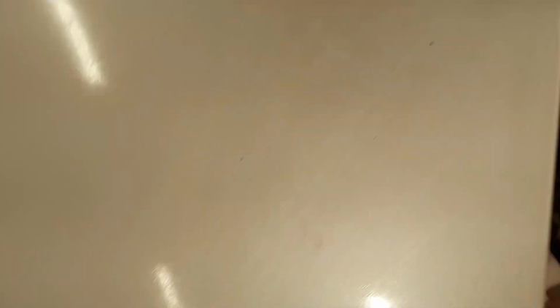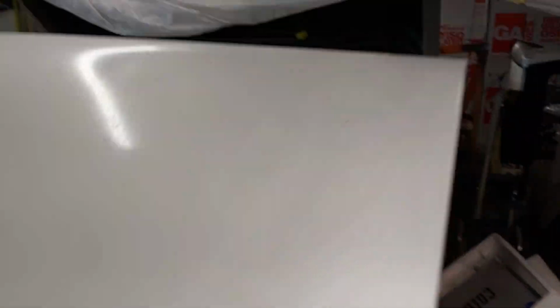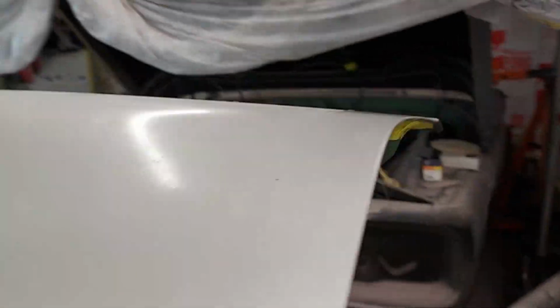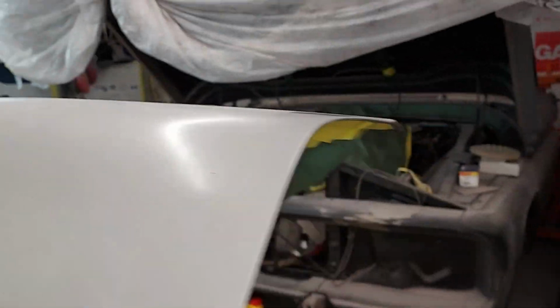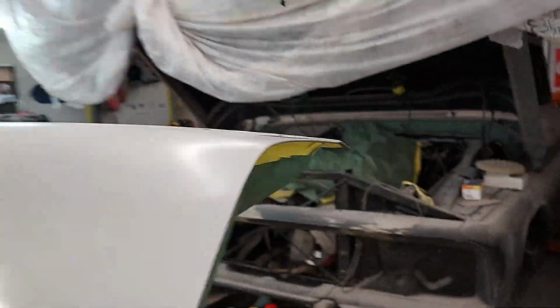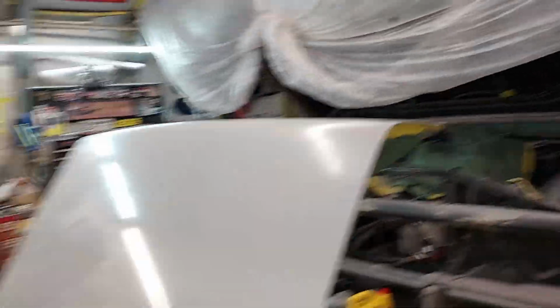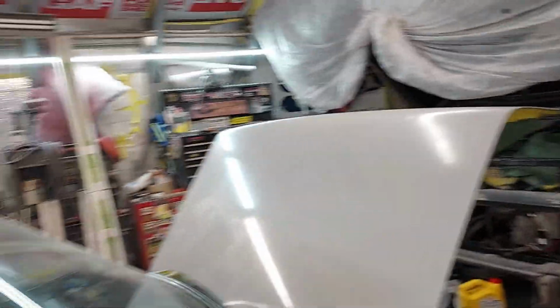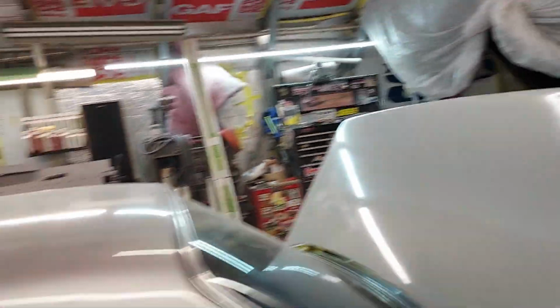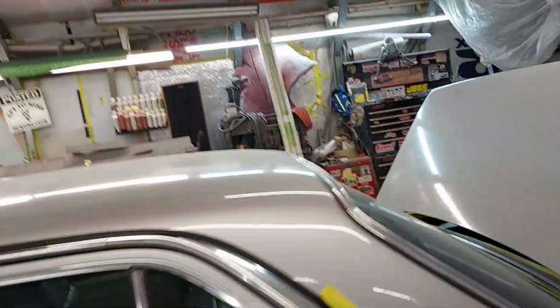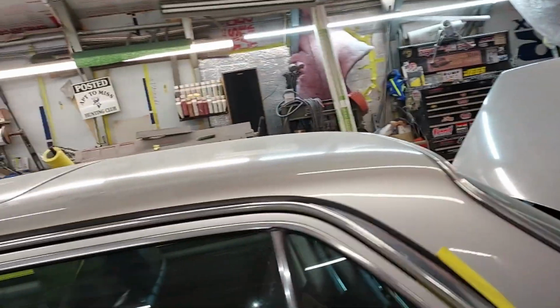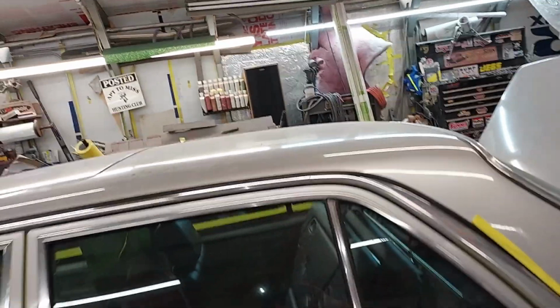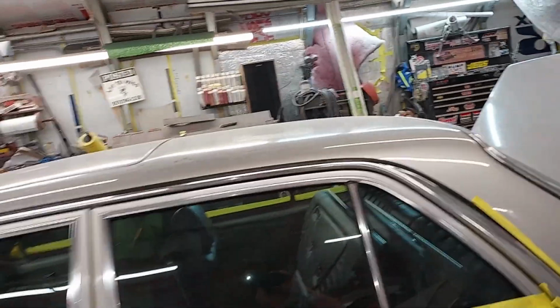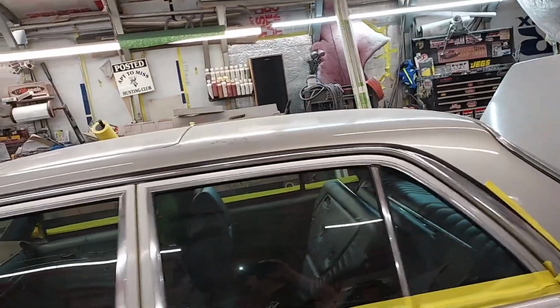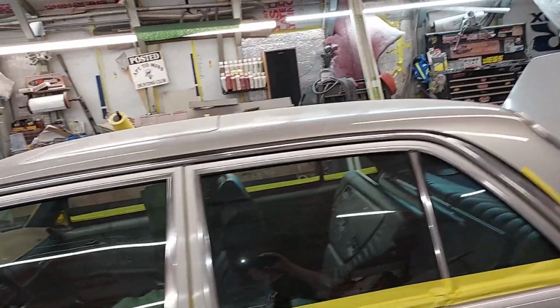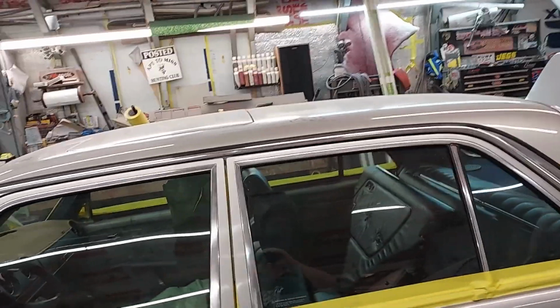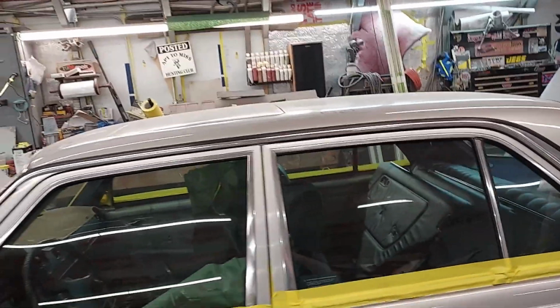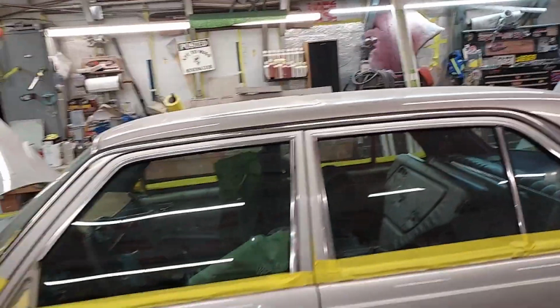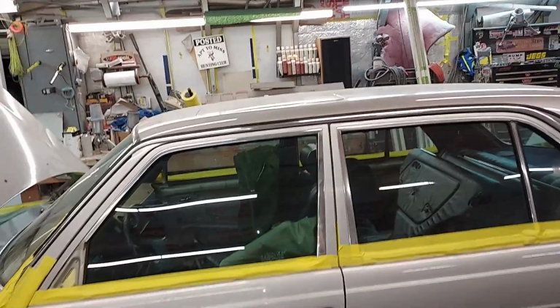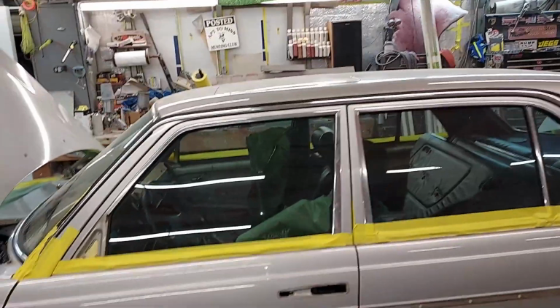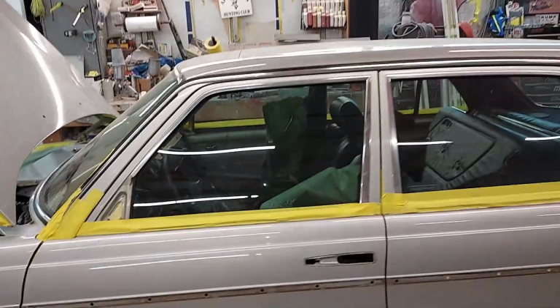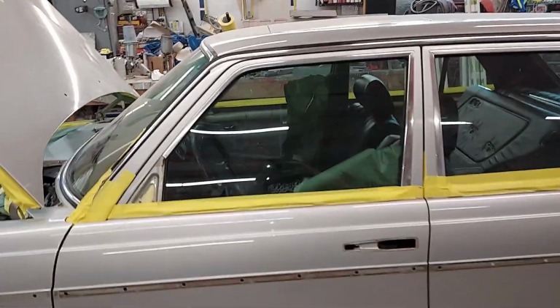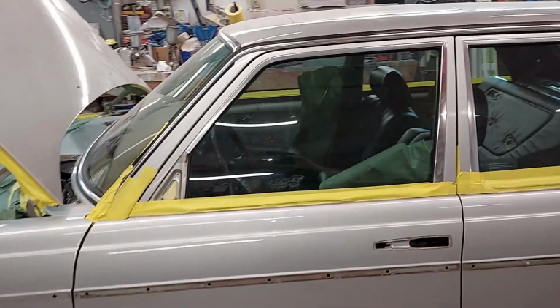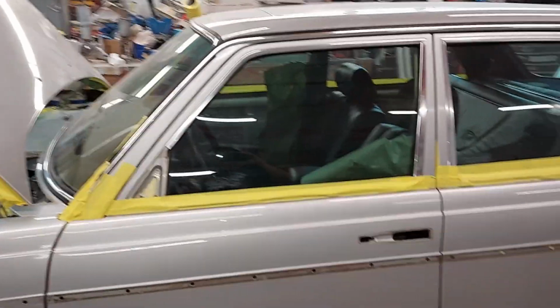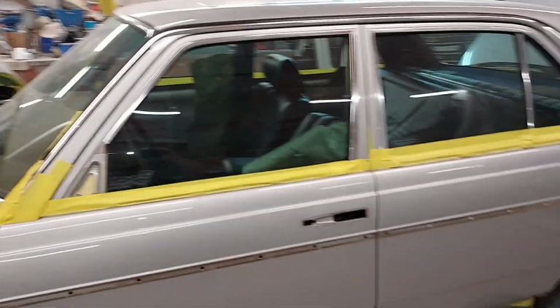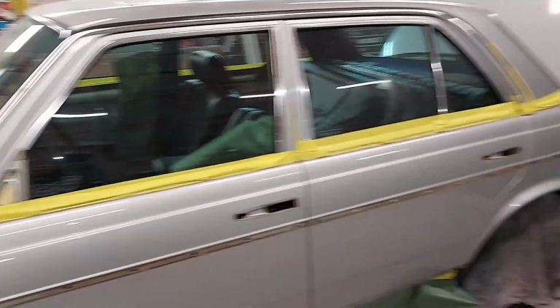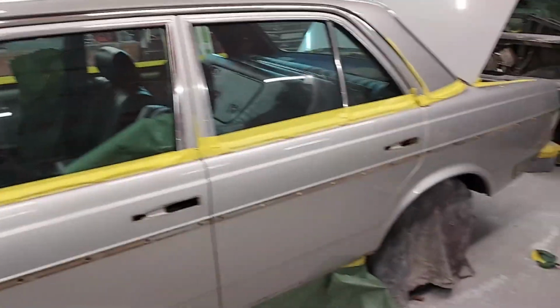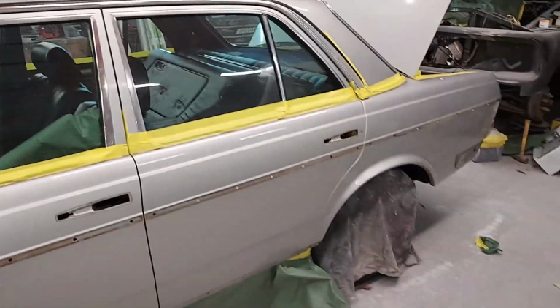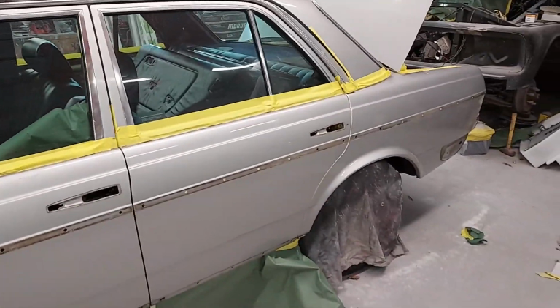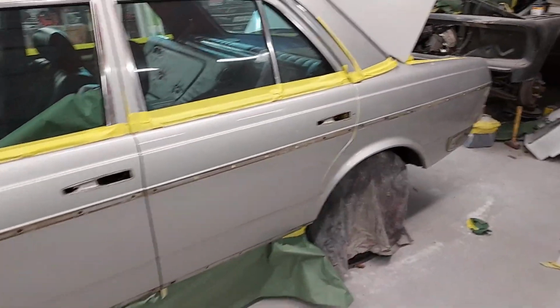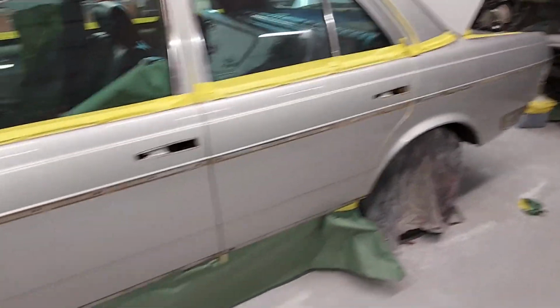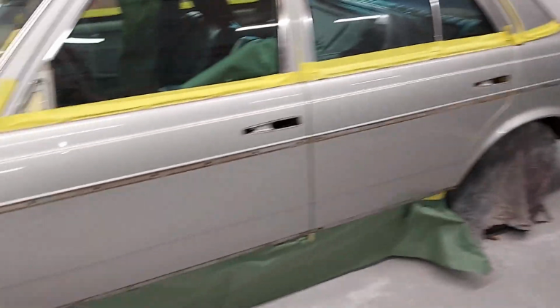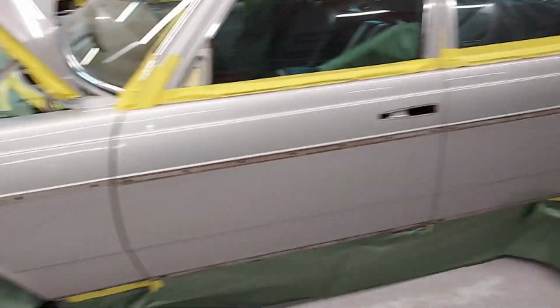The color code is 735 silver. I'm gonna walk around this car.